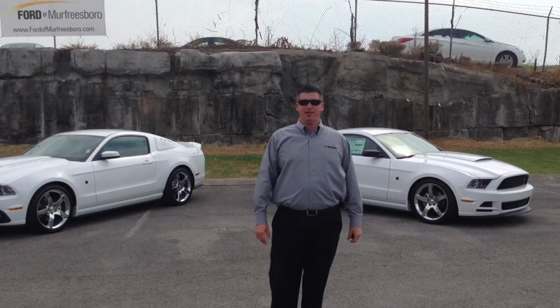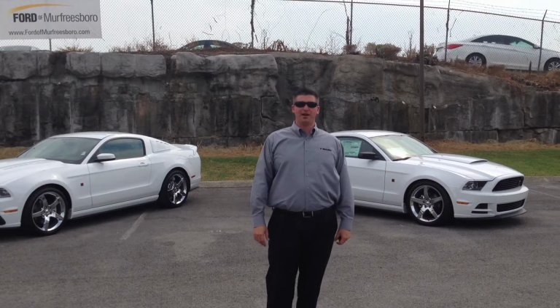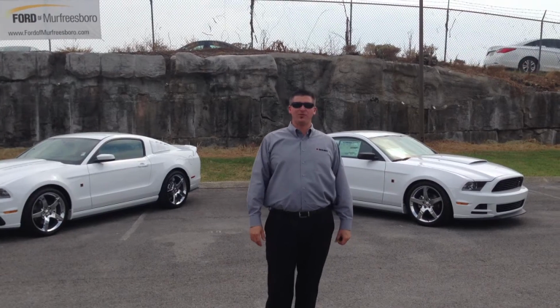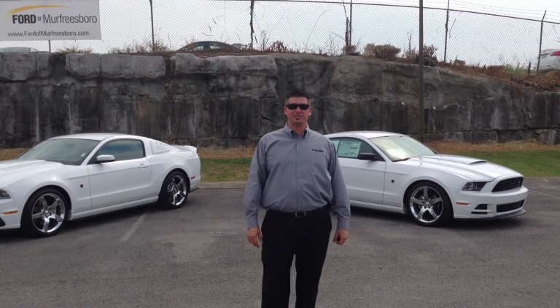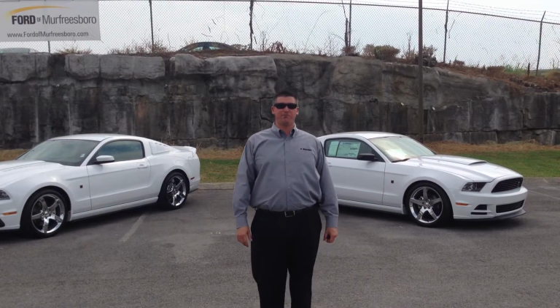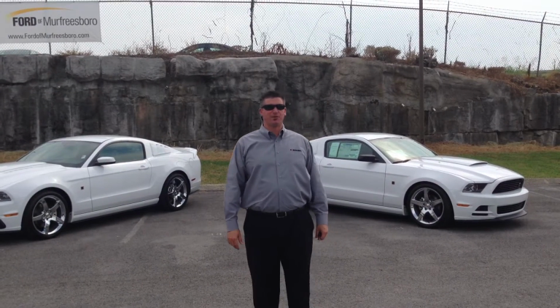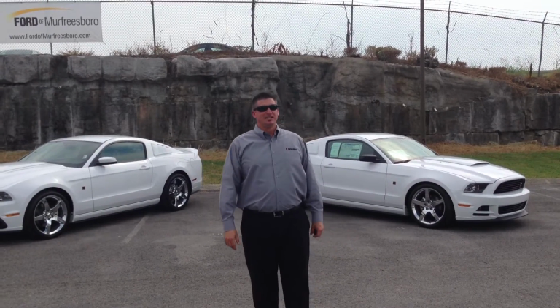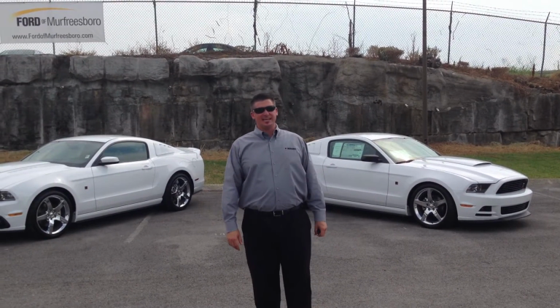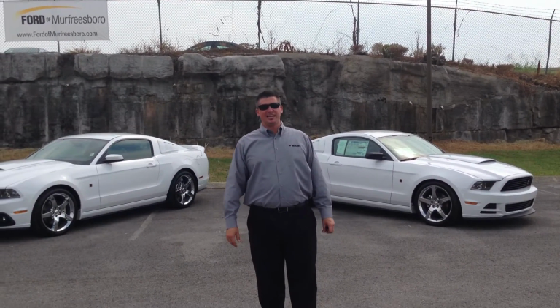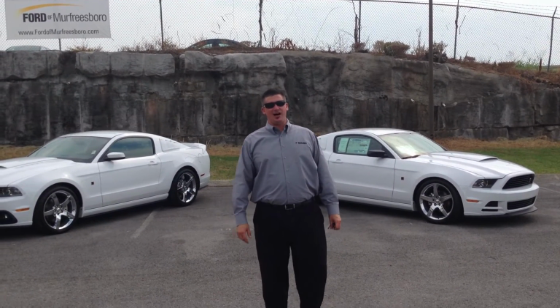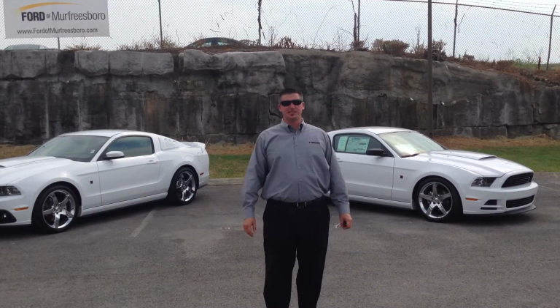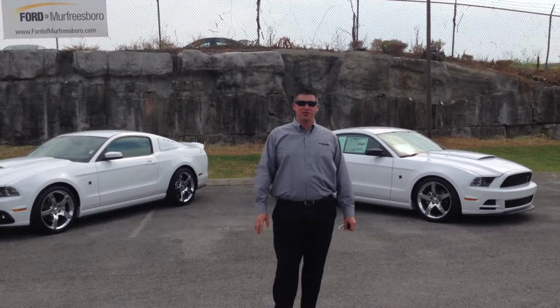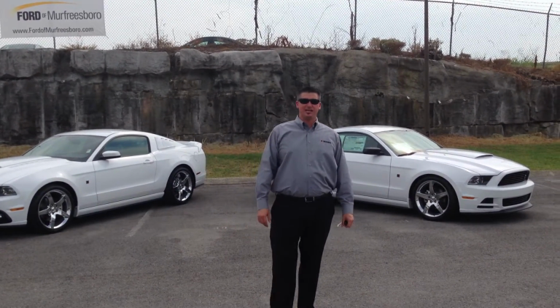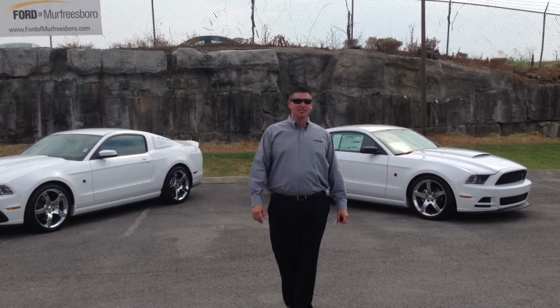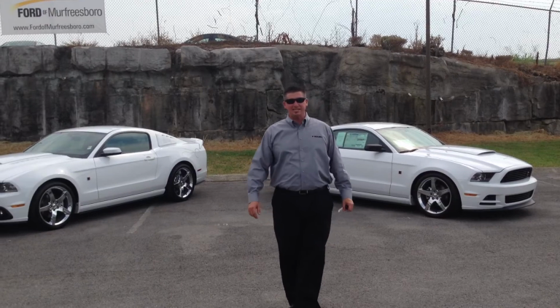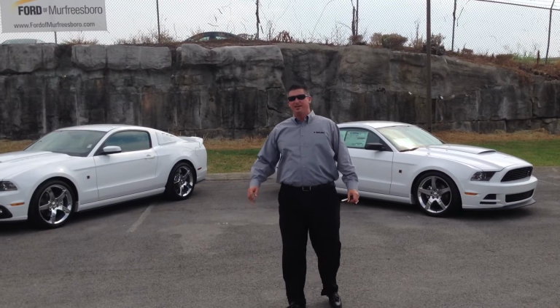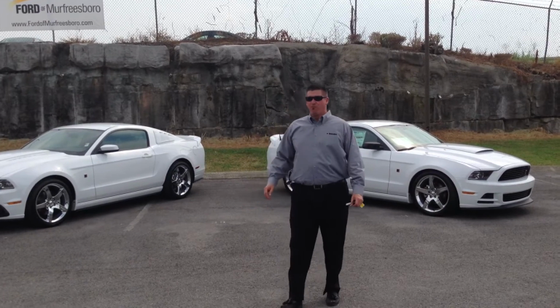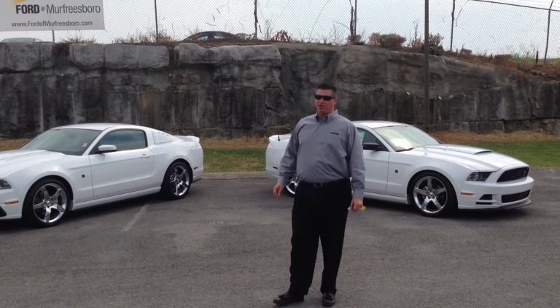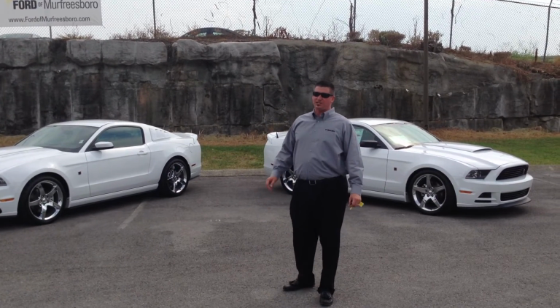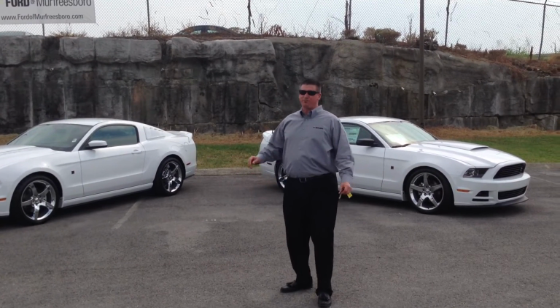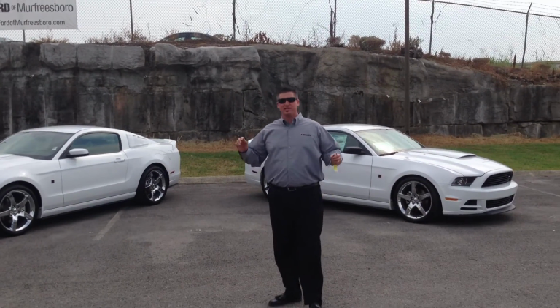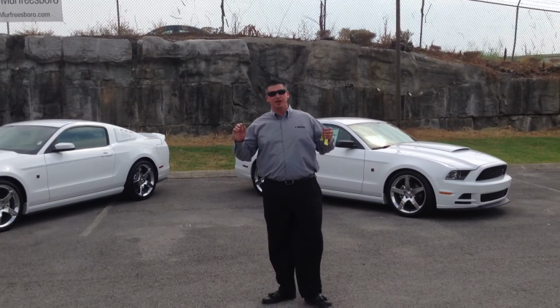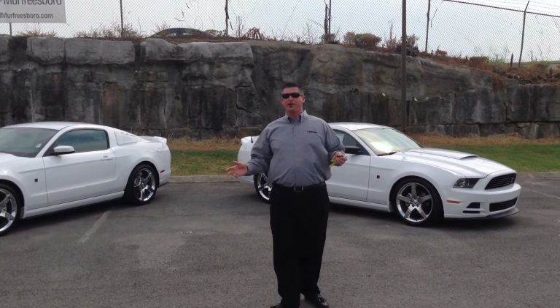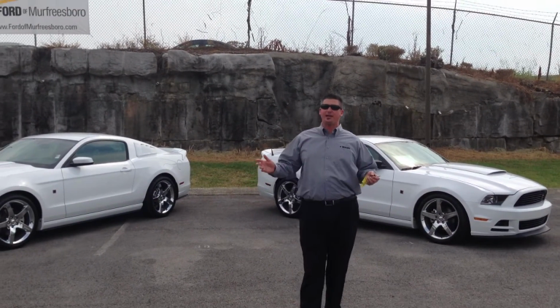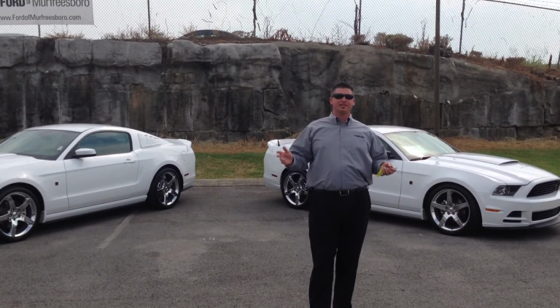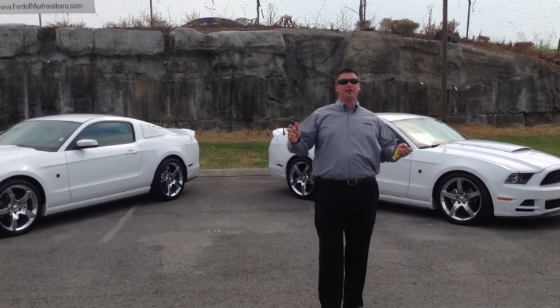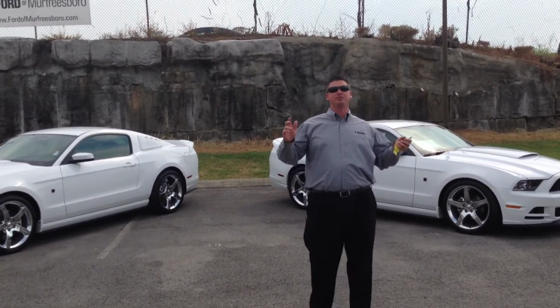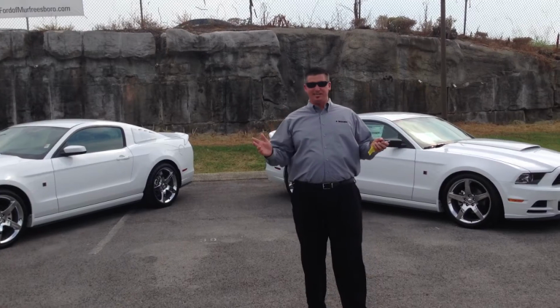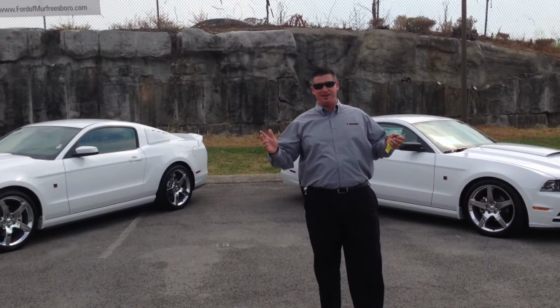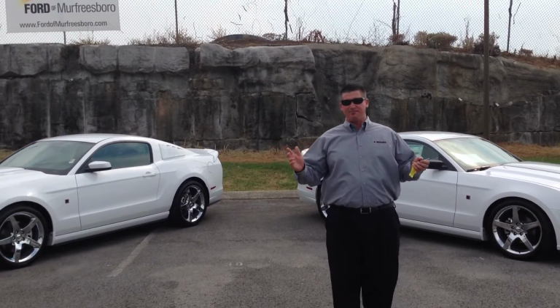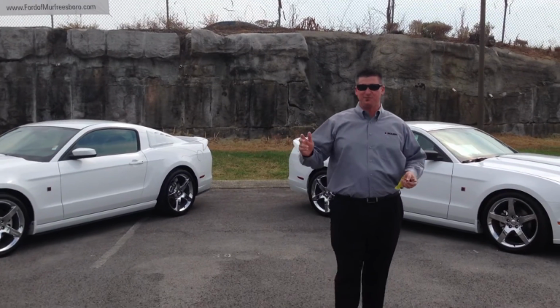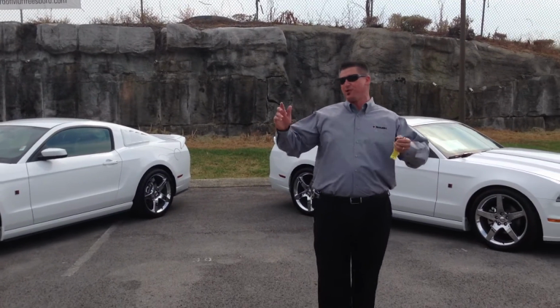Hello everybody, Ryan Graytrek, Sporting Murfreesboro, taking a look at an awesome selection. I want to give you guys just a little idea of what Roush has to offer. If you're looking to spend under $30,000, or if you're looking to spend over $70,000, they've got something for you.